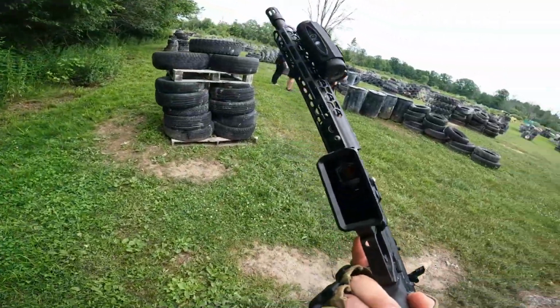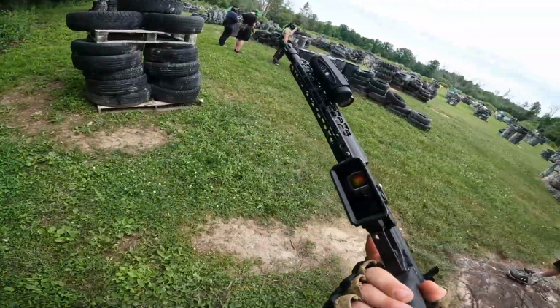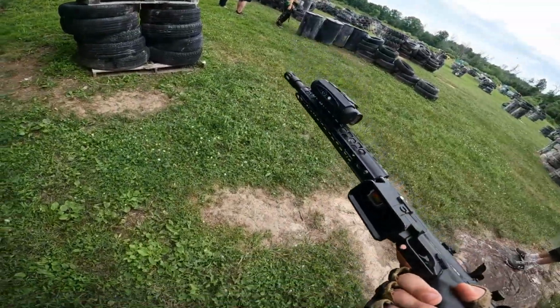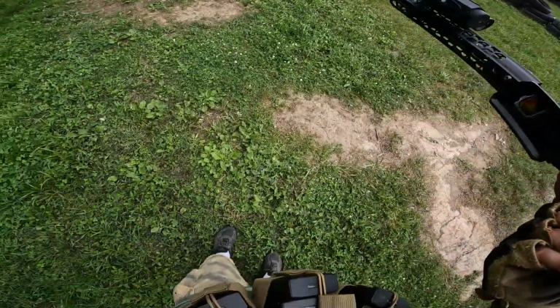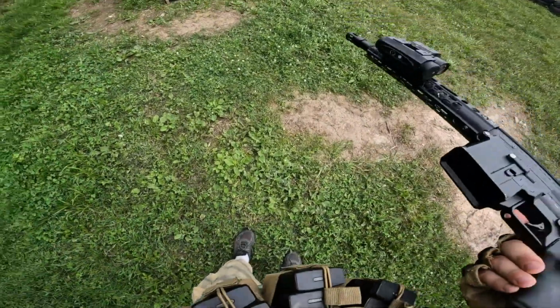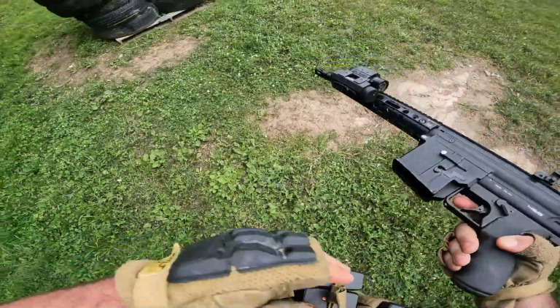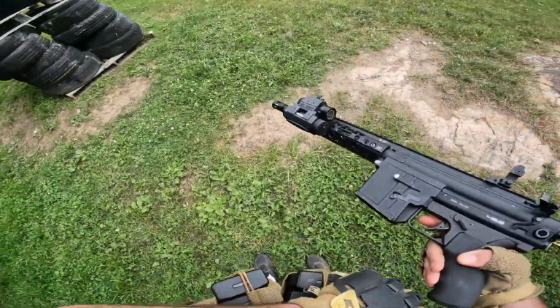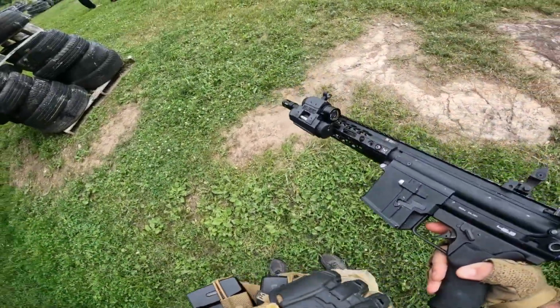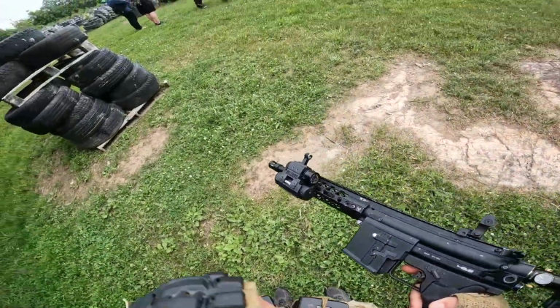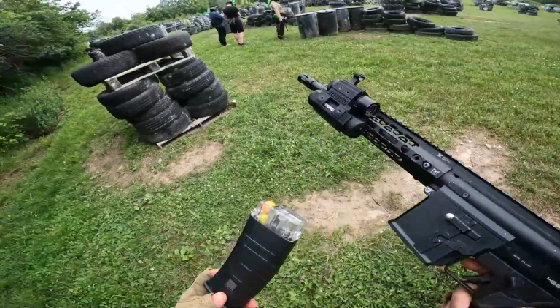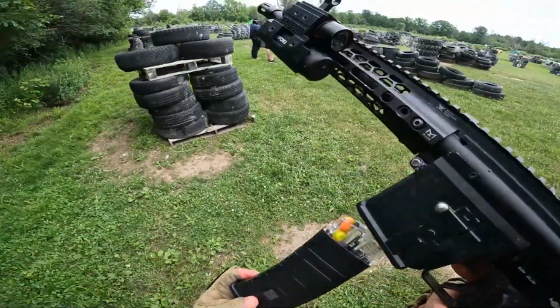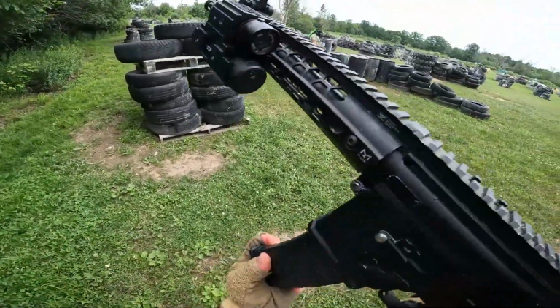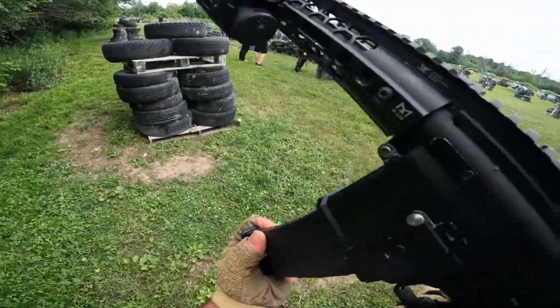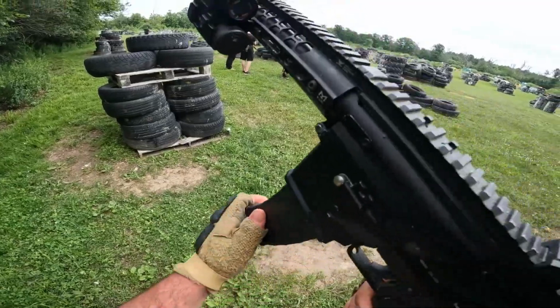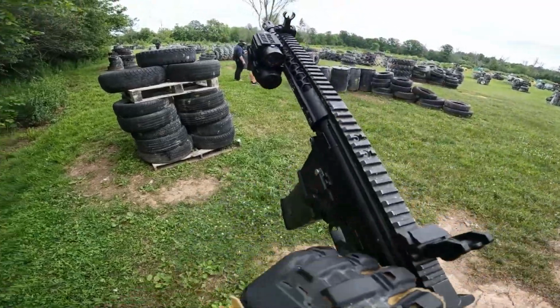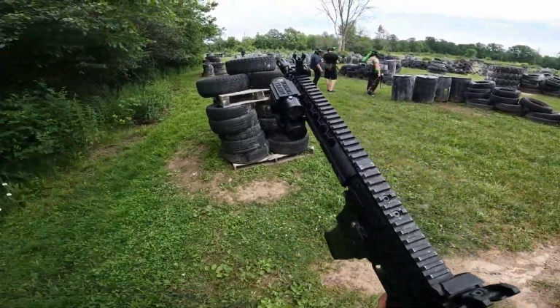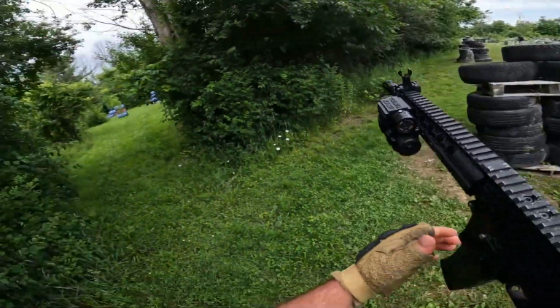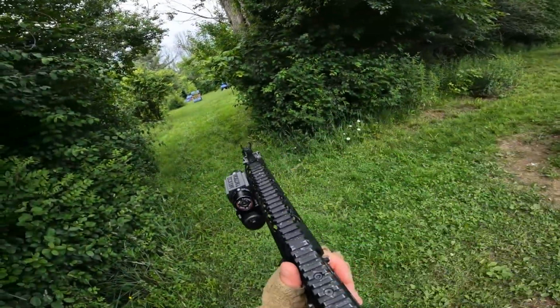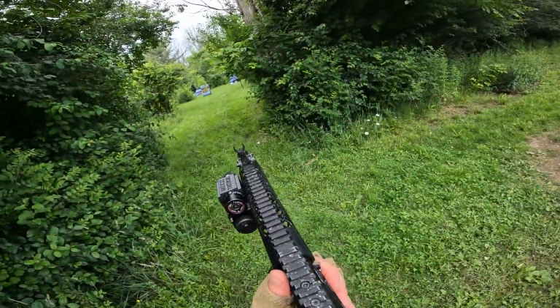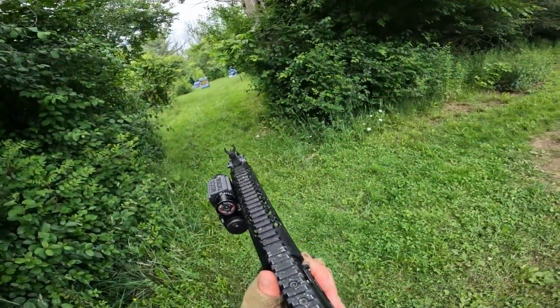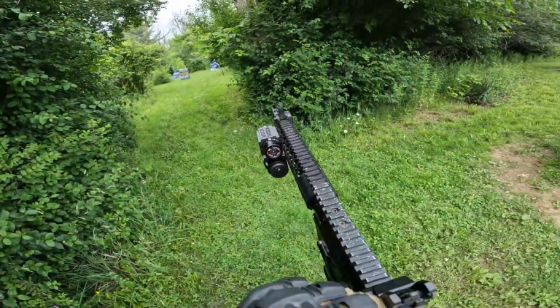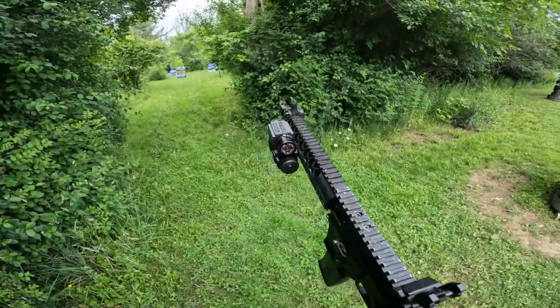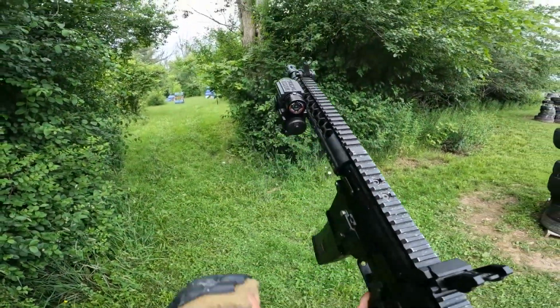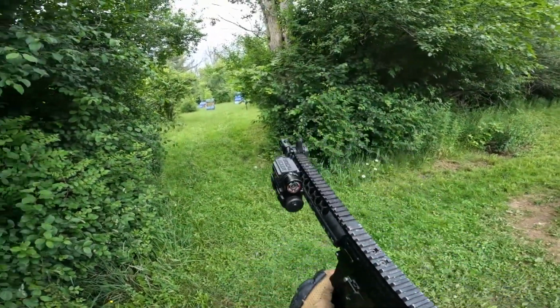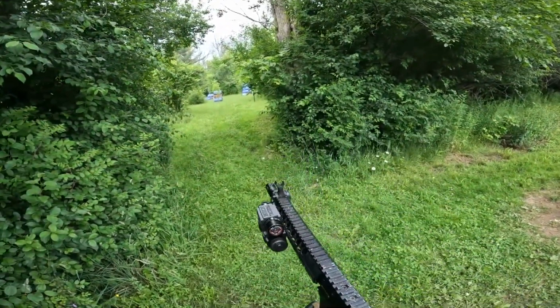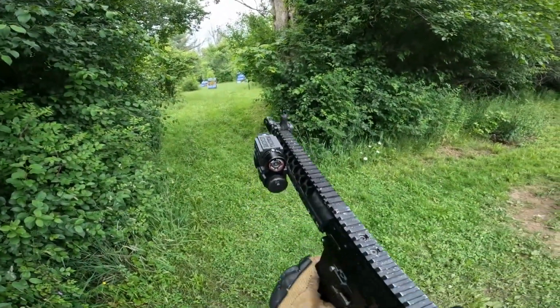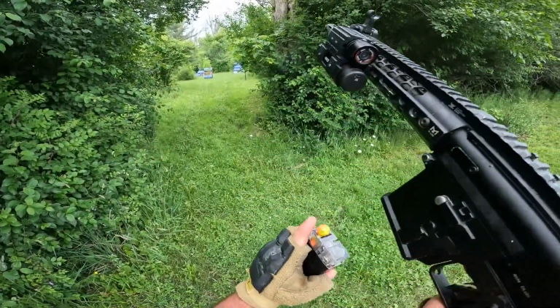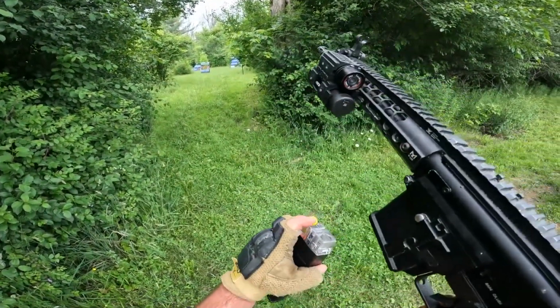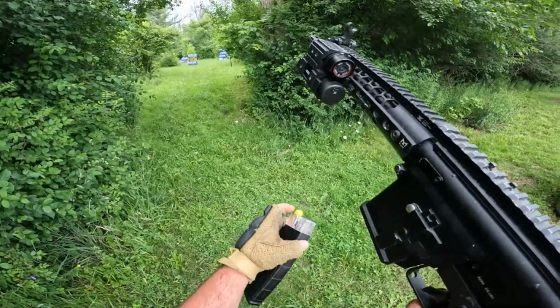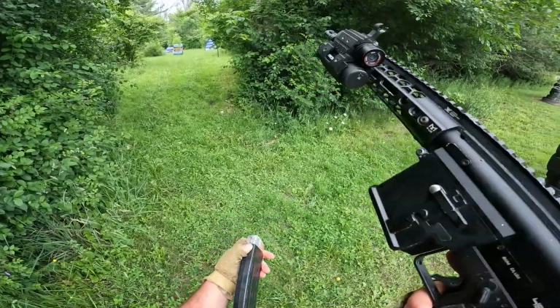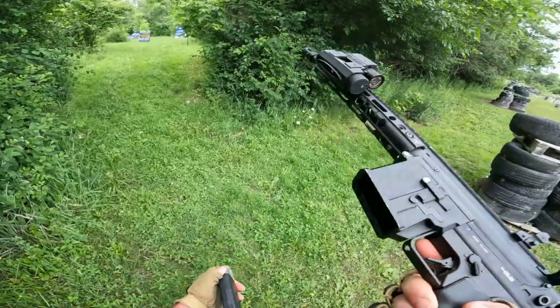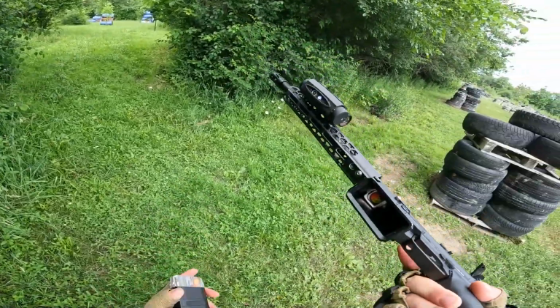Look at that — an empty magazine. We're going to open this. Guess what? Click, click, click, click, click, click.